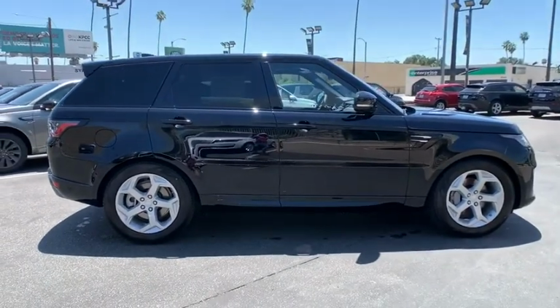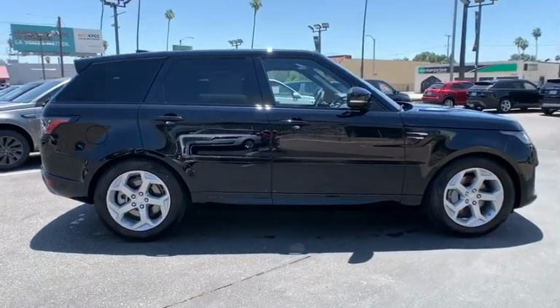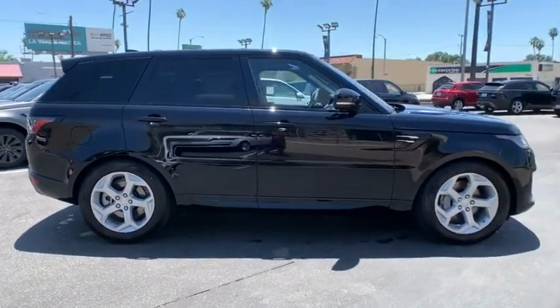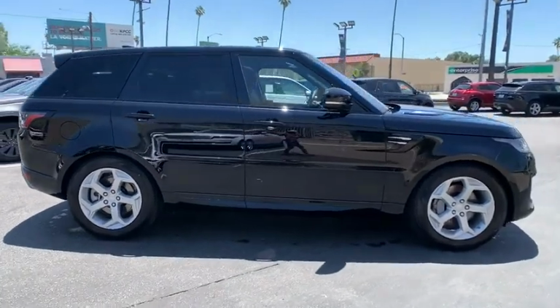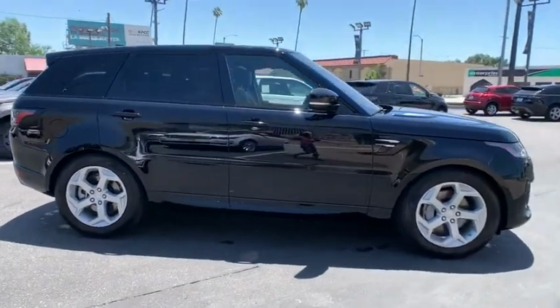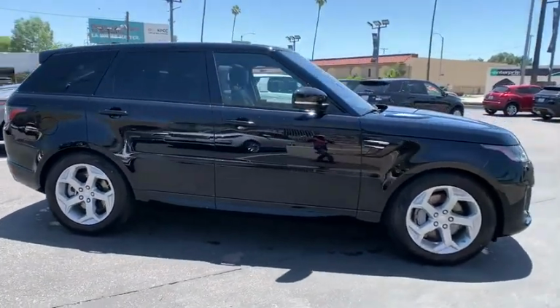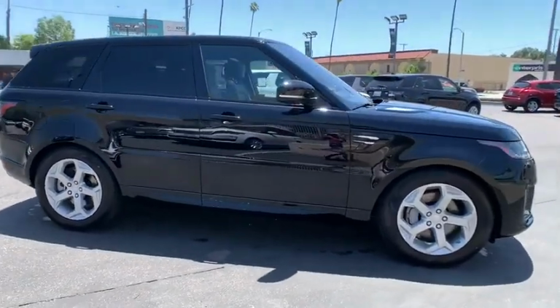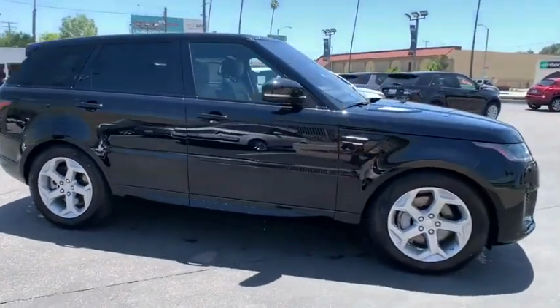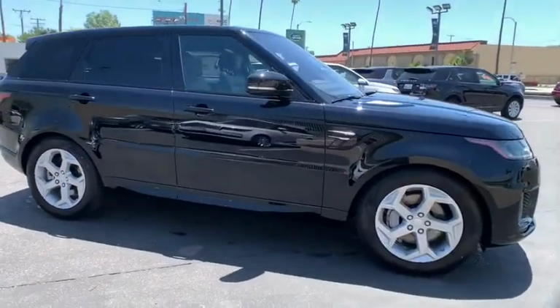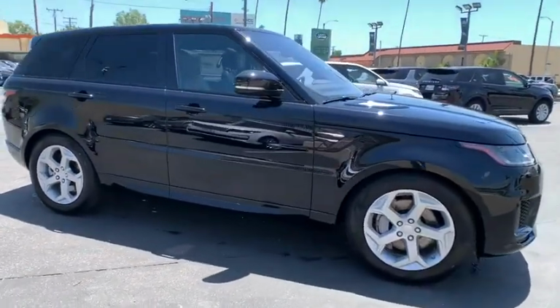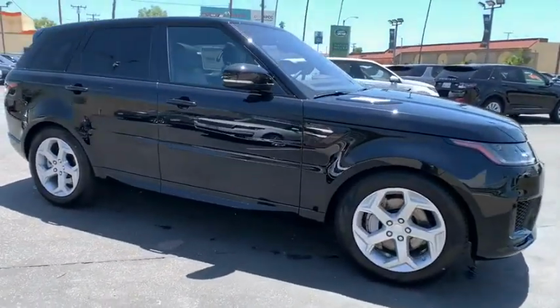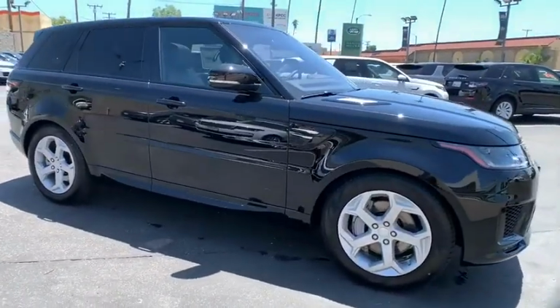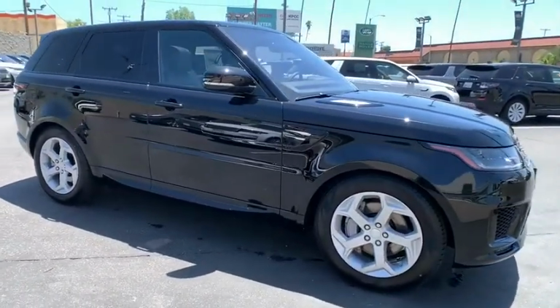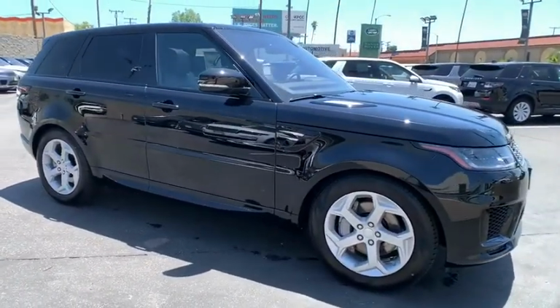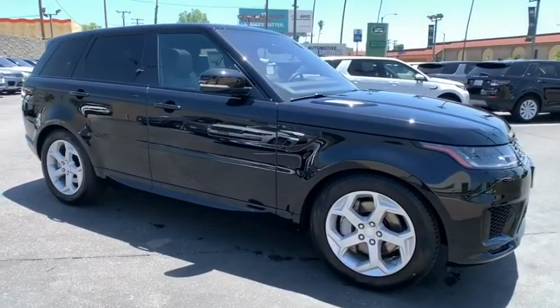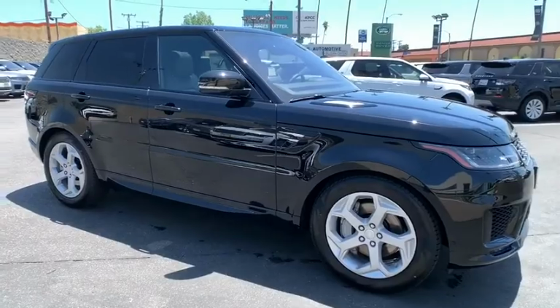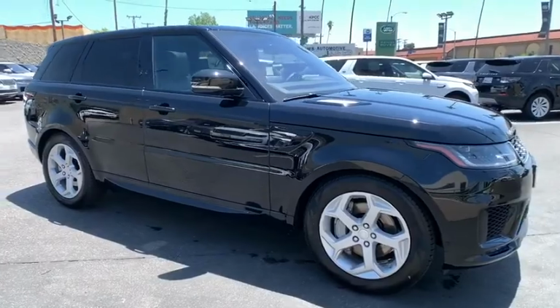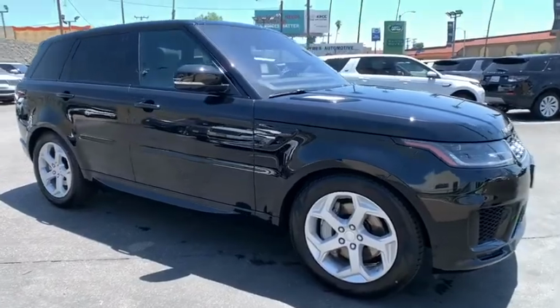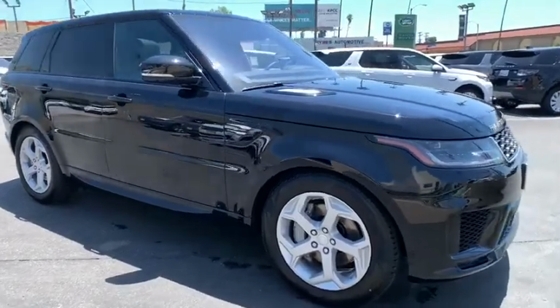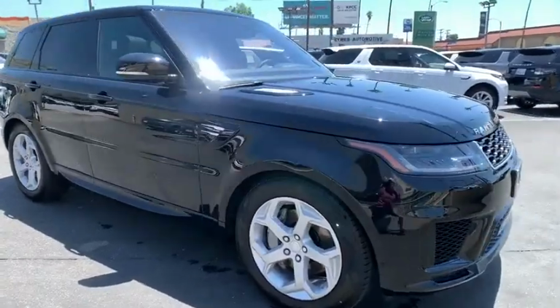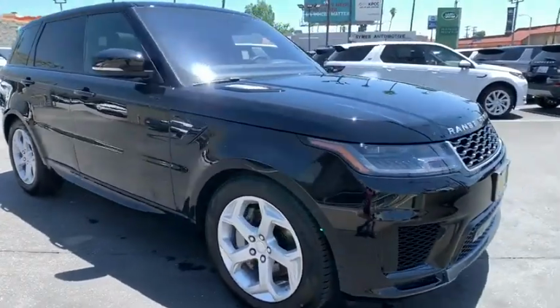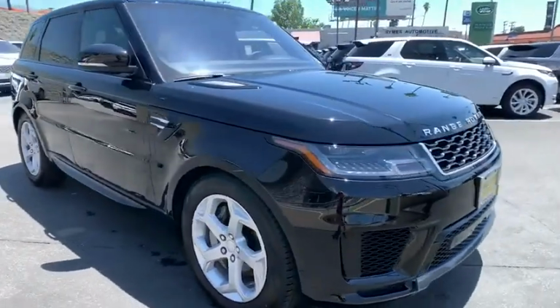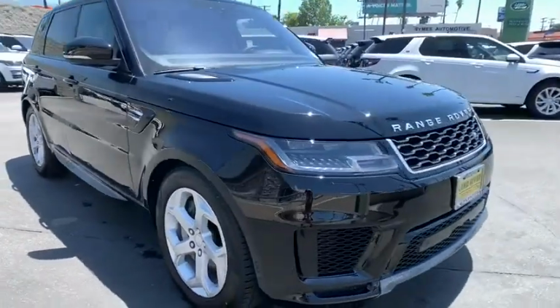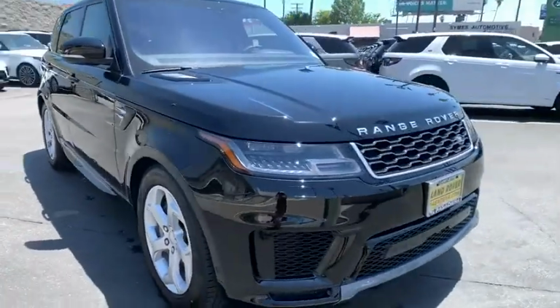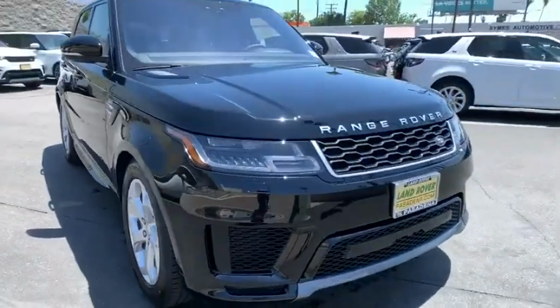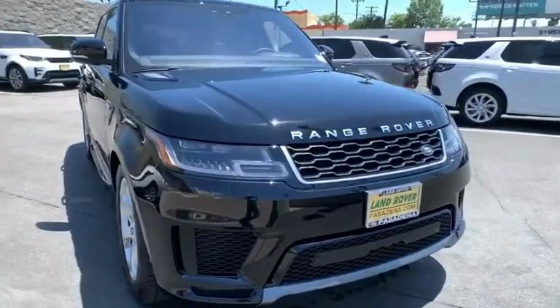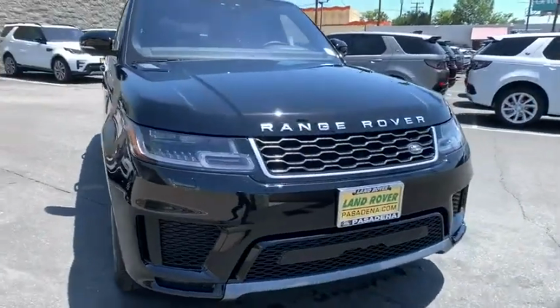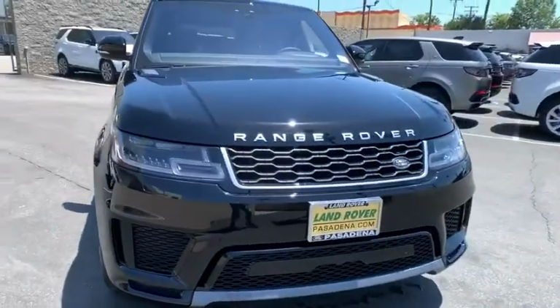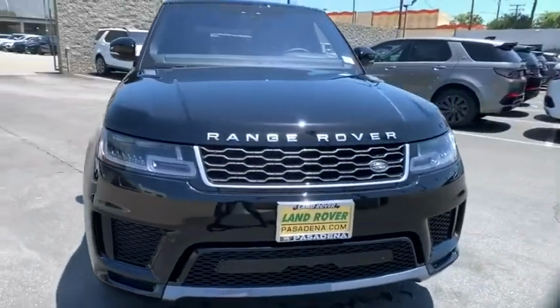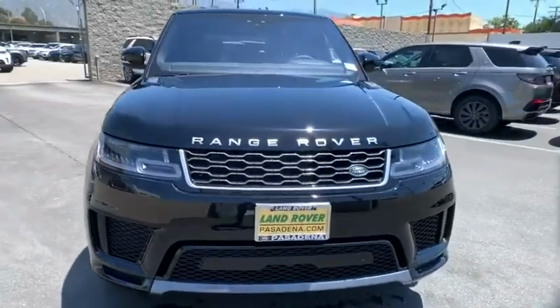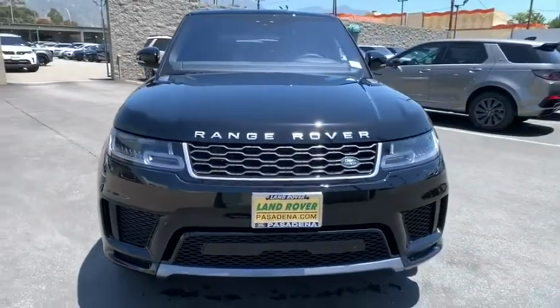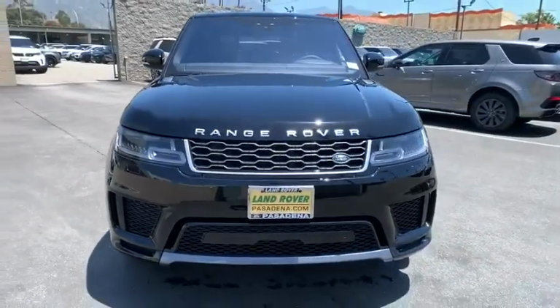Bluetooth, leather wrapped steering wheel, power steering, adjustable steering wheel, aluminum wheels, keyless start, four-wheel drive, cruise control.